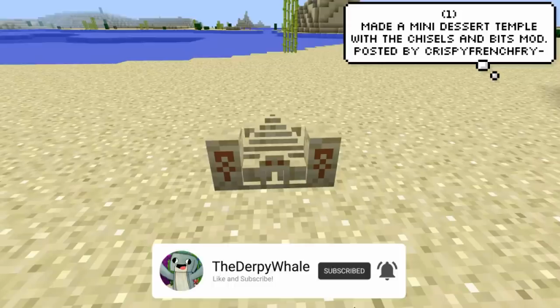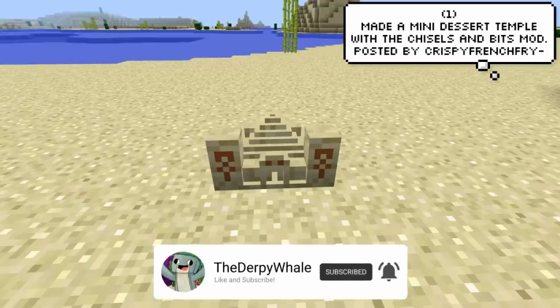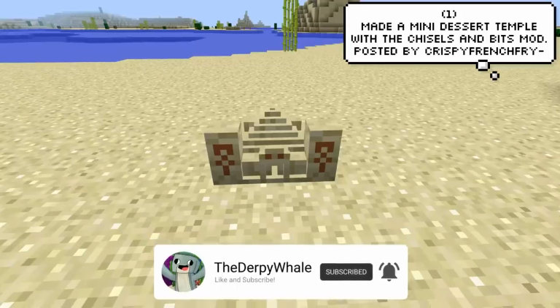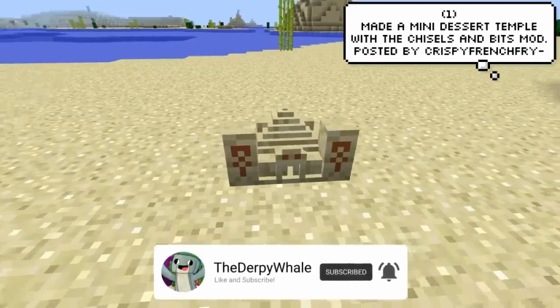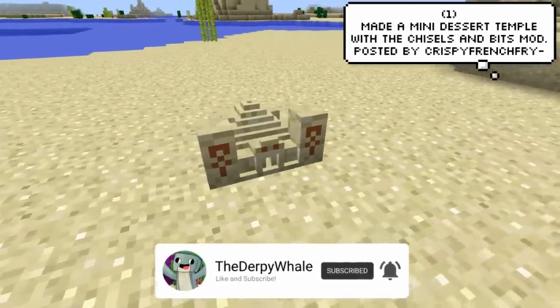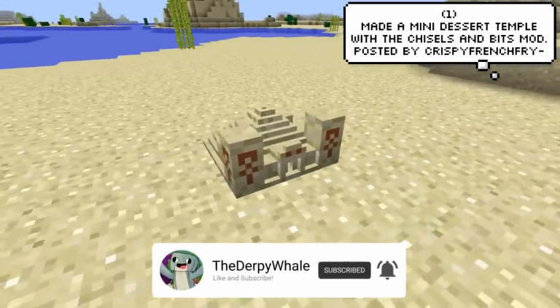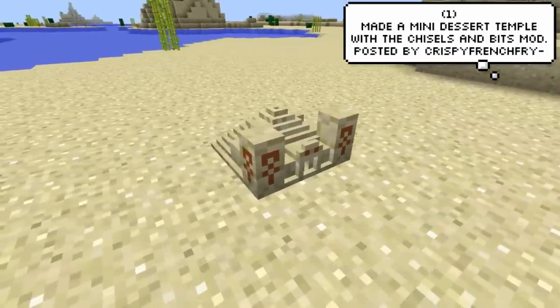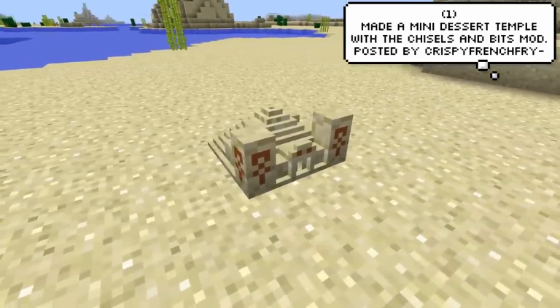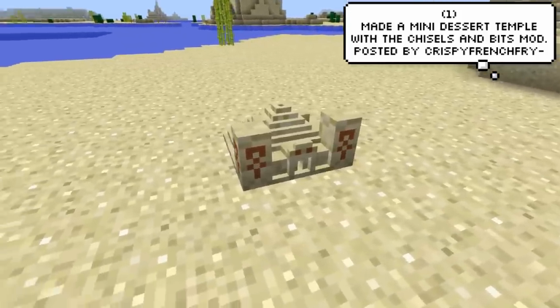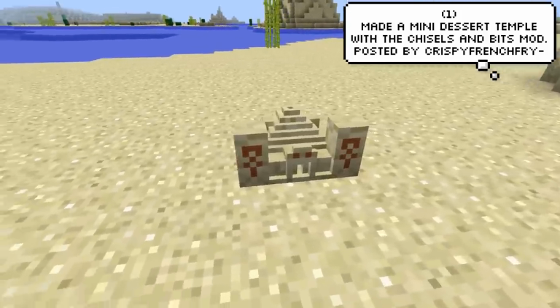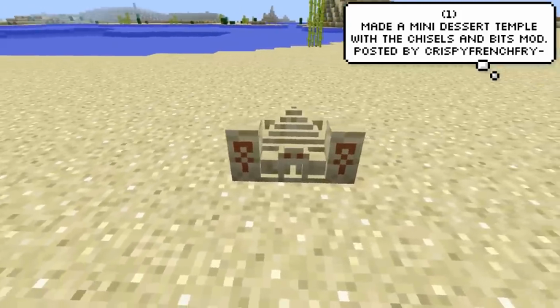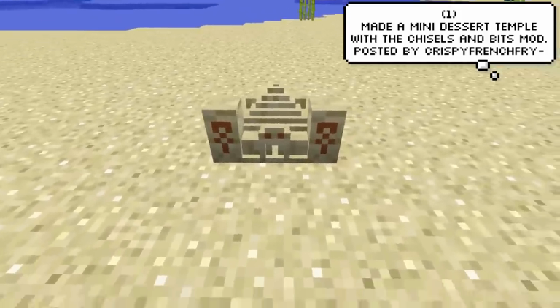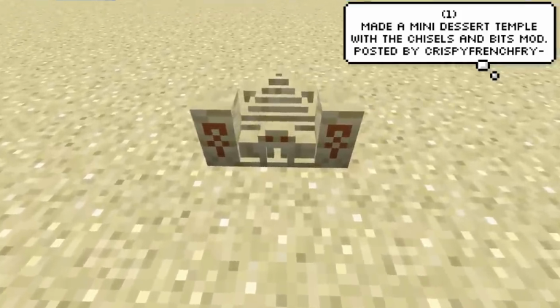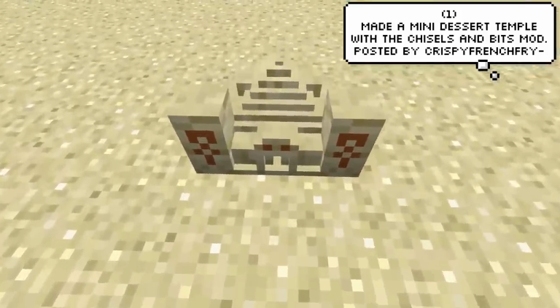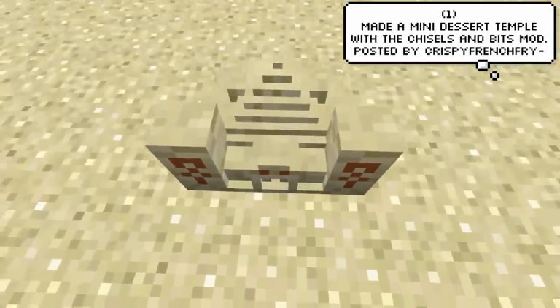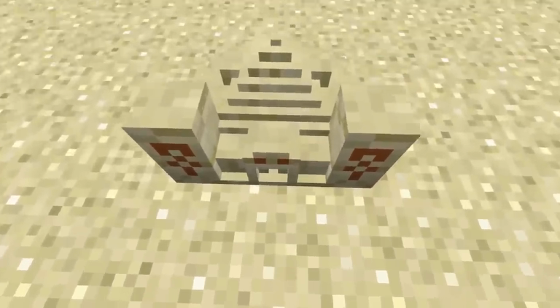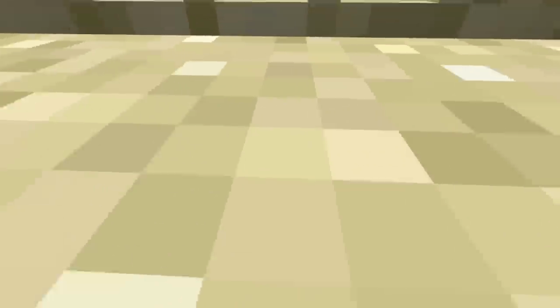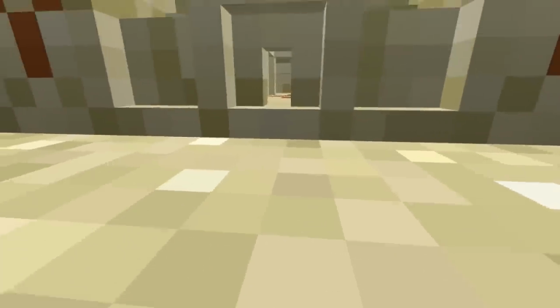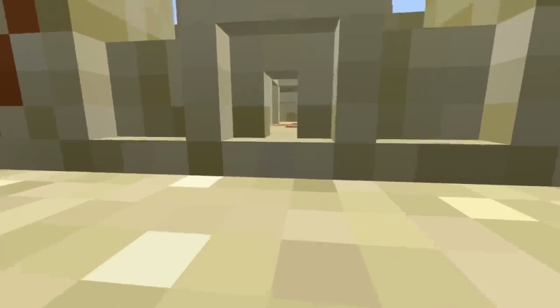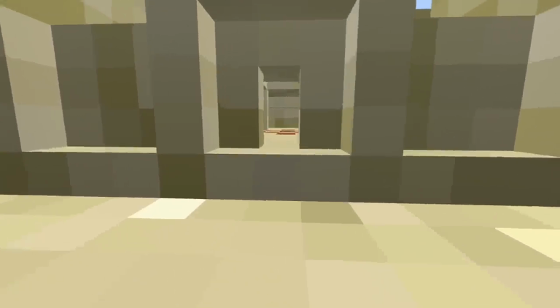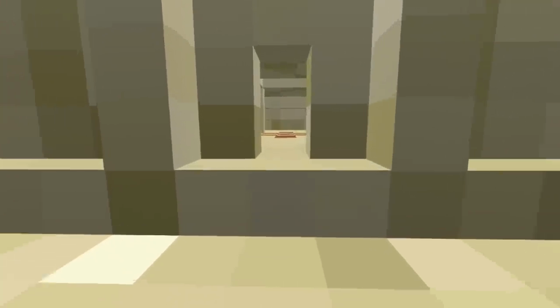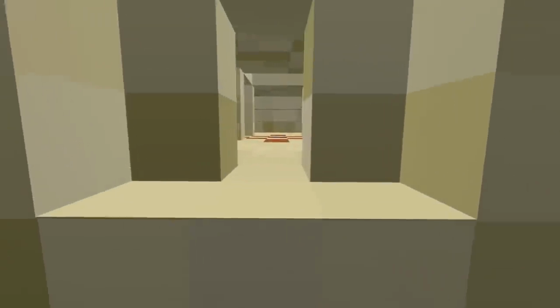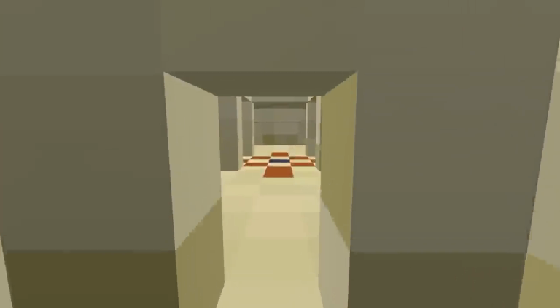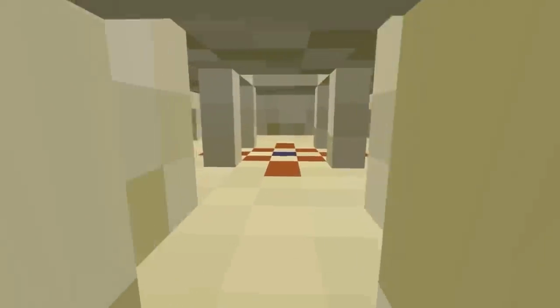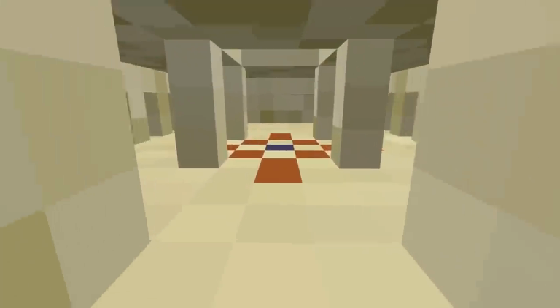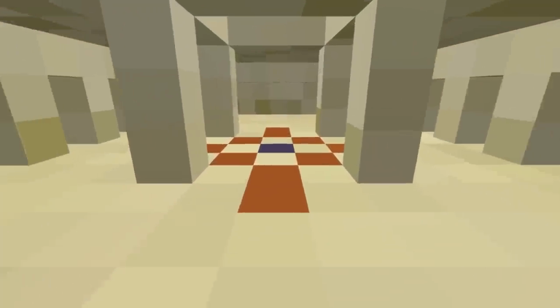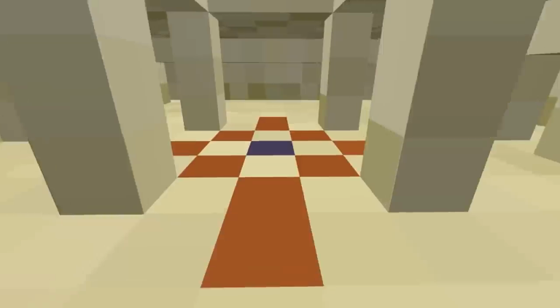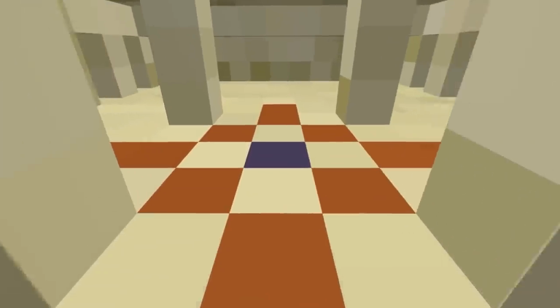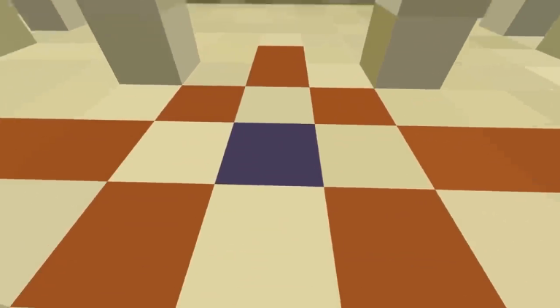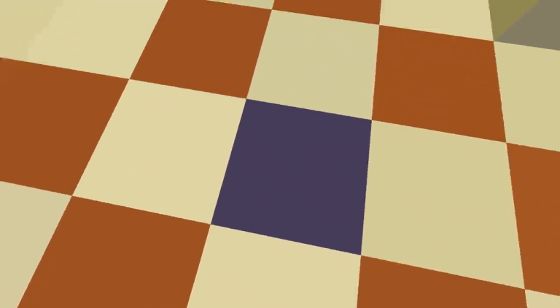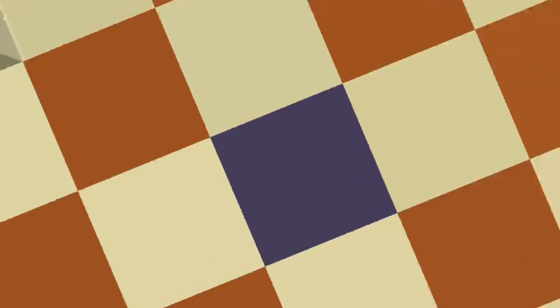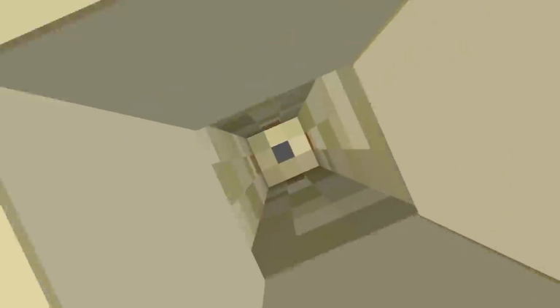For our first clip, Crispy French Fry made a cute mini desert temple with the Chisel and Bits mod. Rest in pieces.